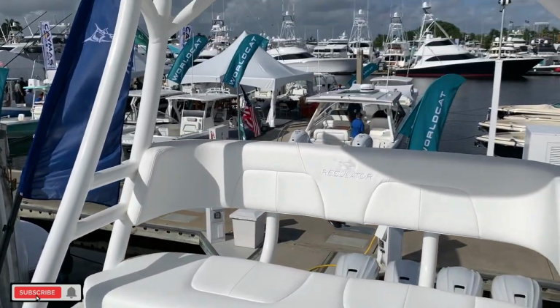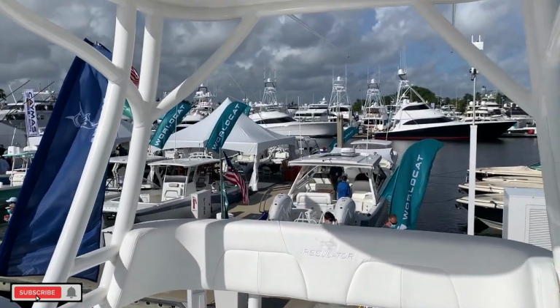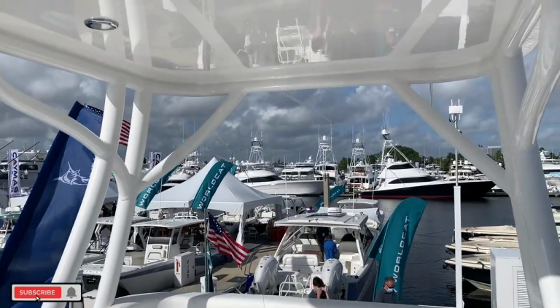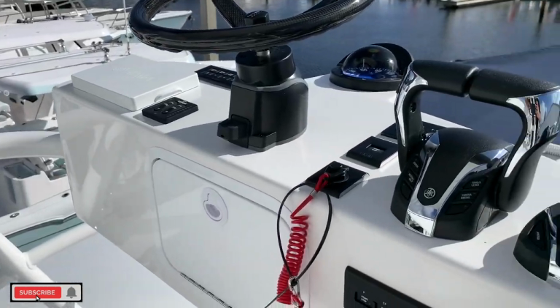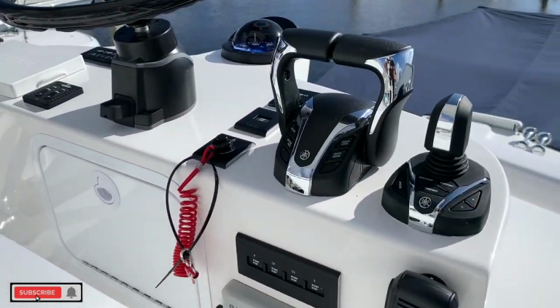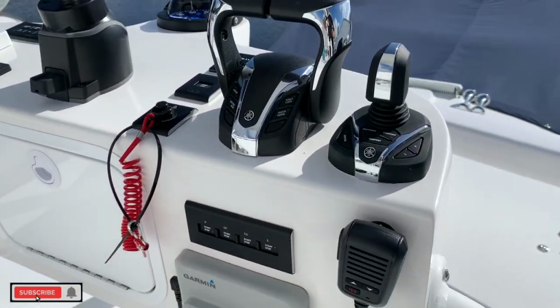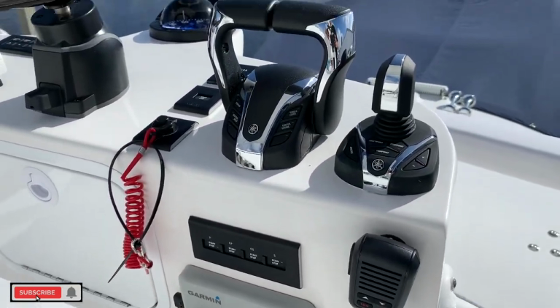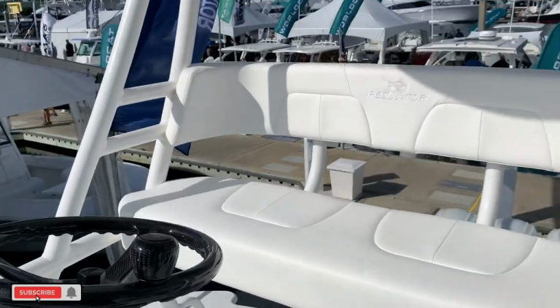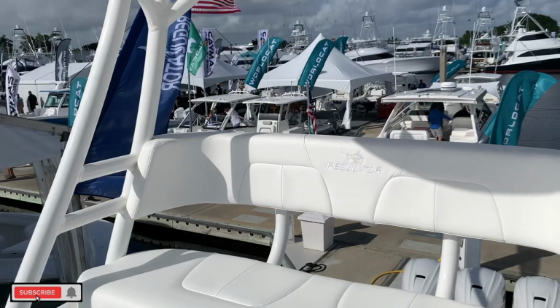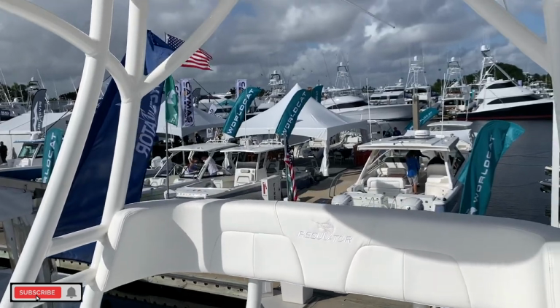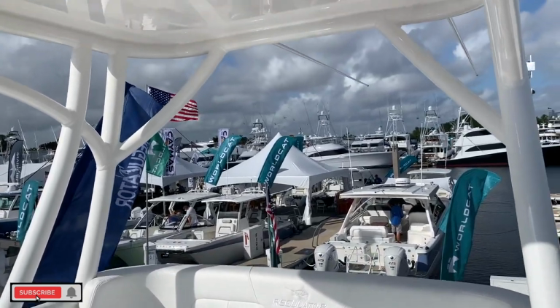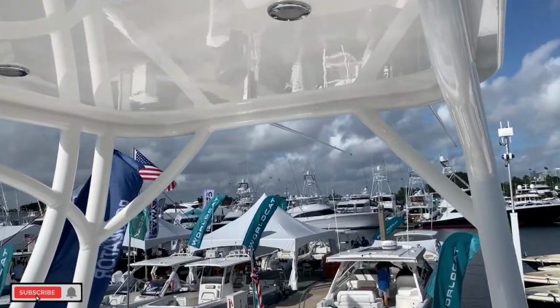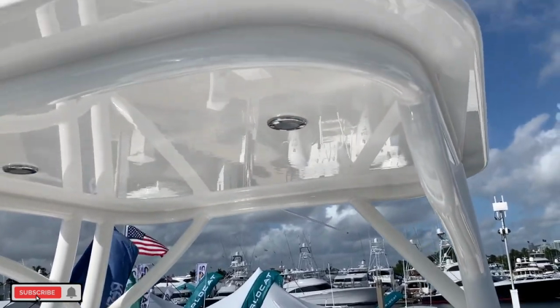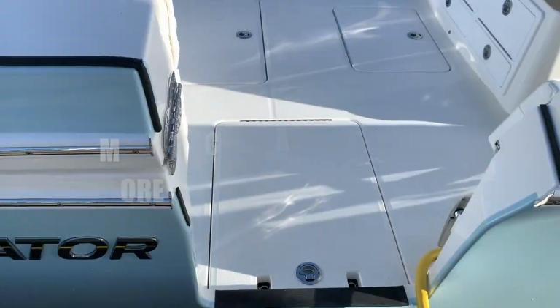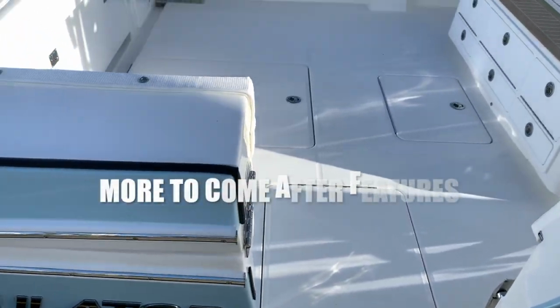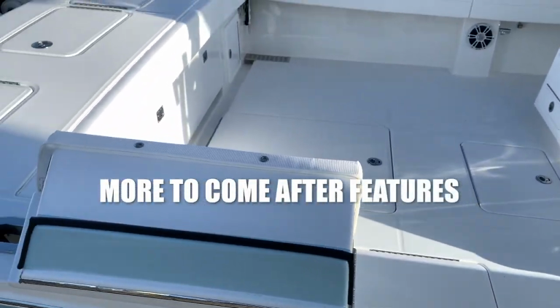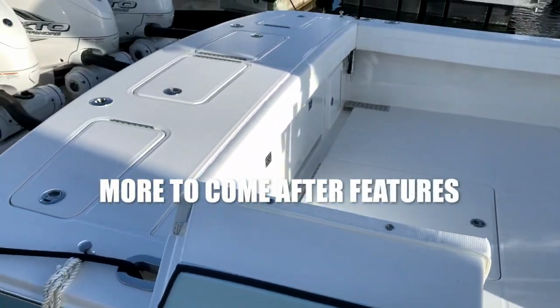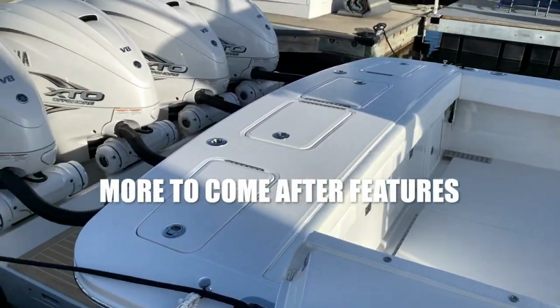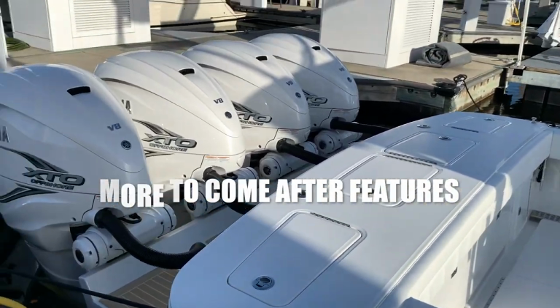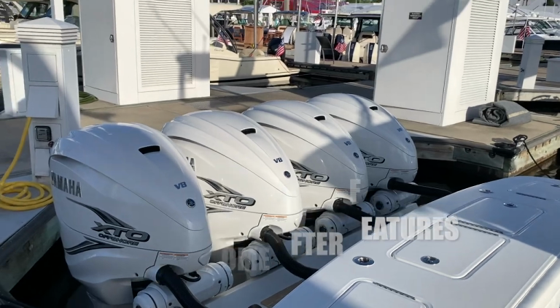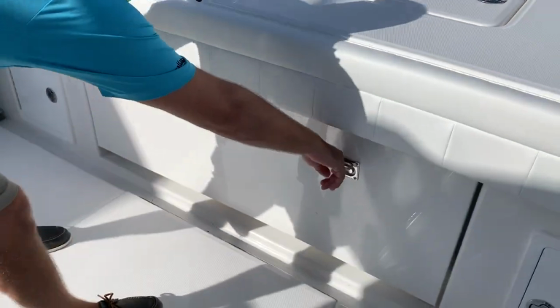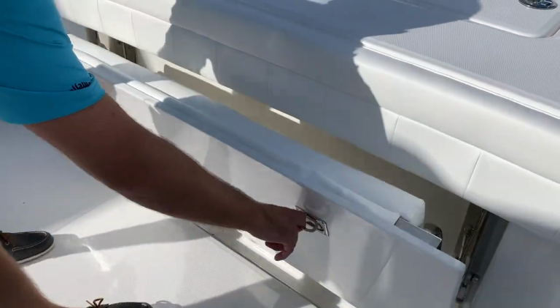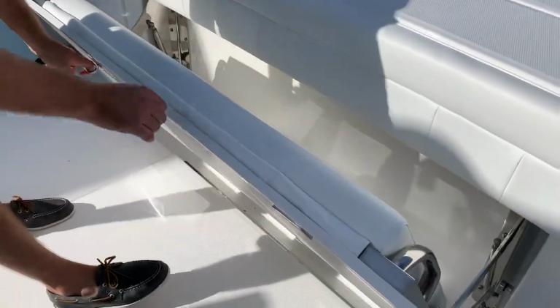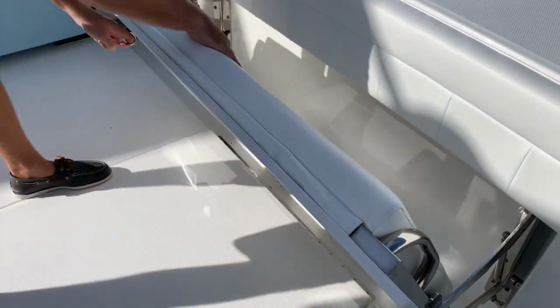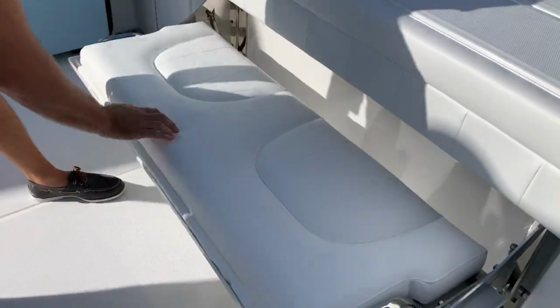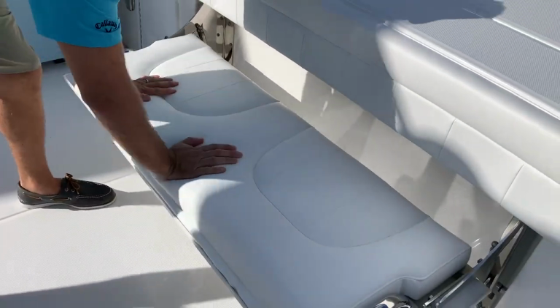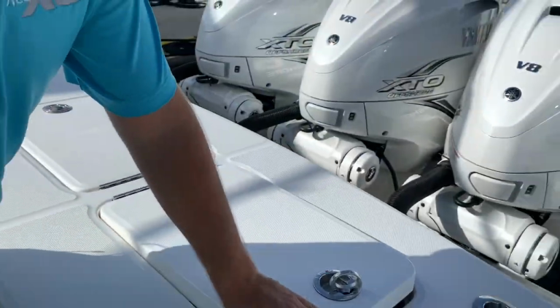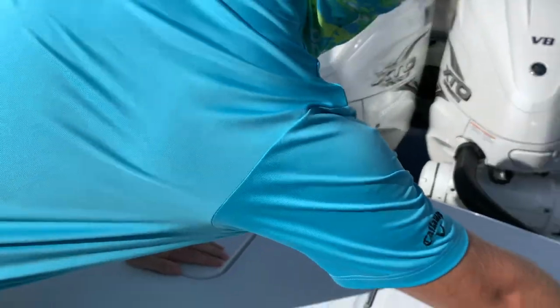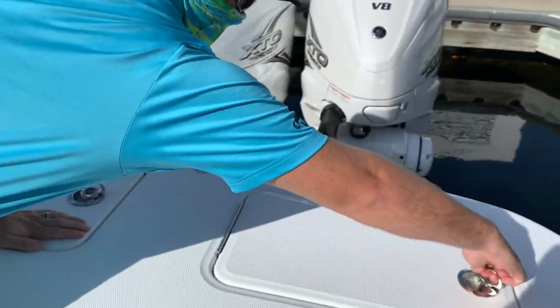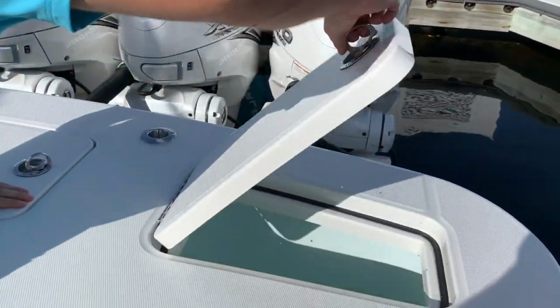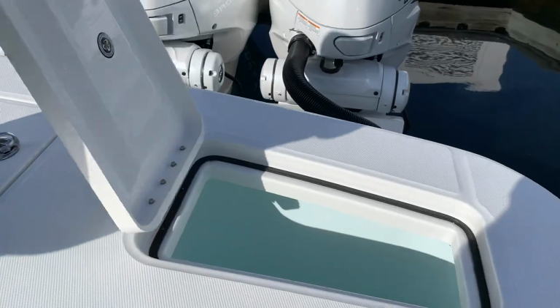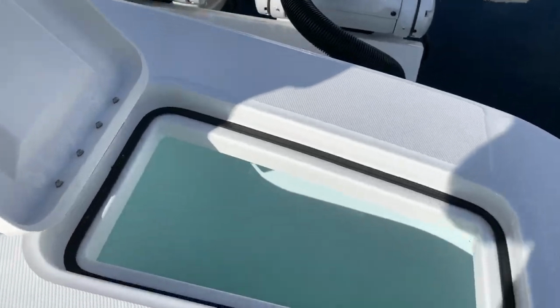Pros: the warranty is legendary — they really take care of the boats. They're comfortable for your family, they have huge storage for fish and for gear, a big fold-away rear seat, and a live well.